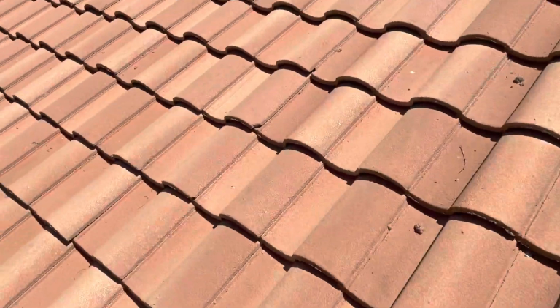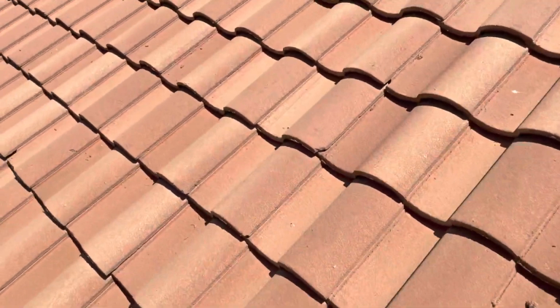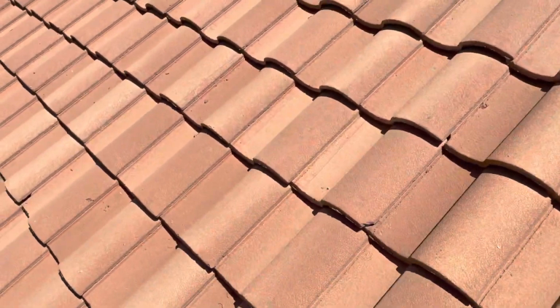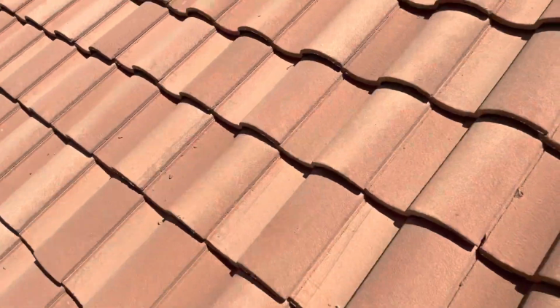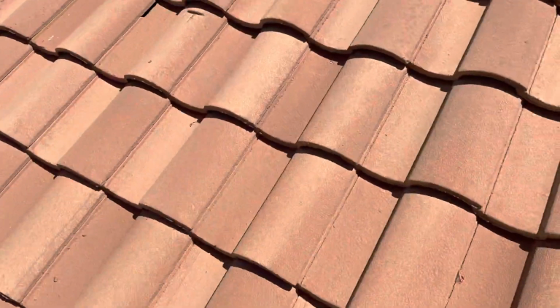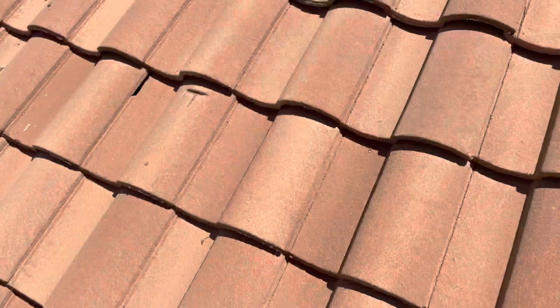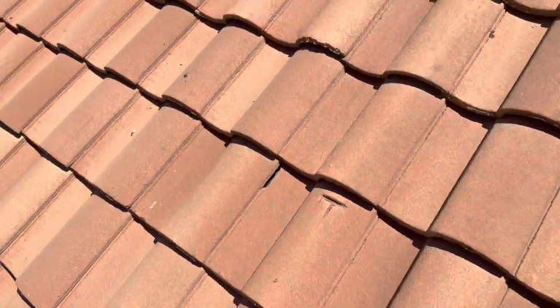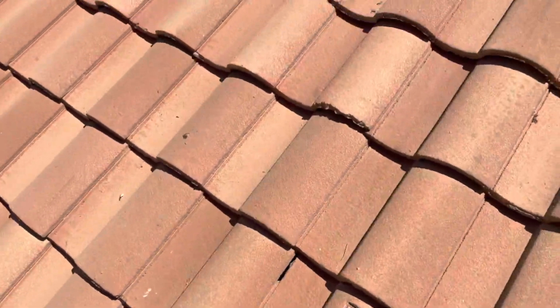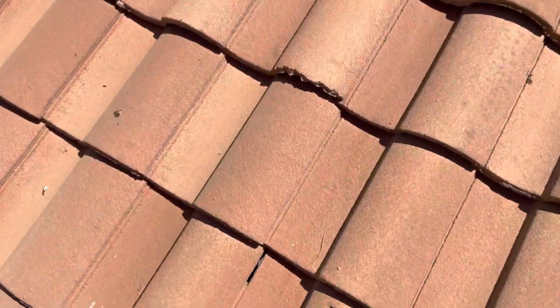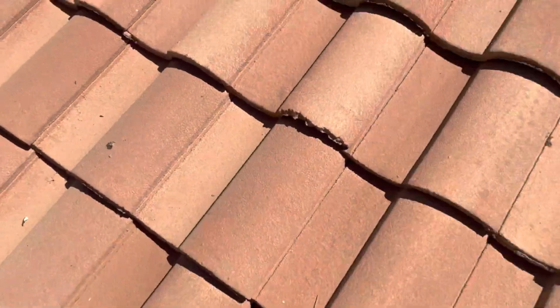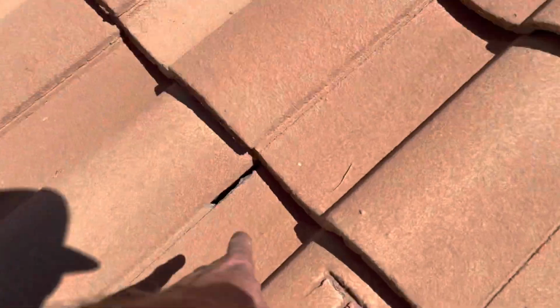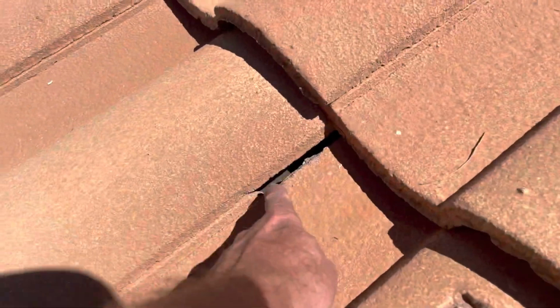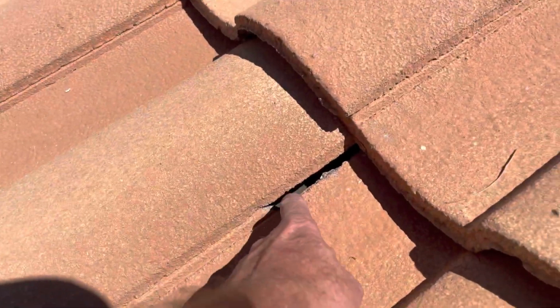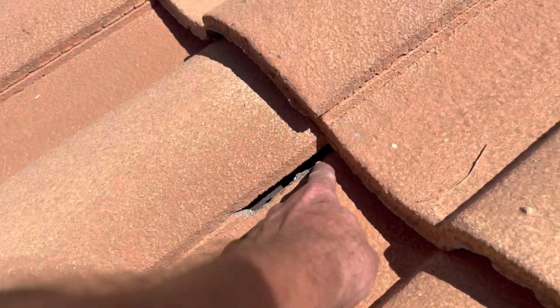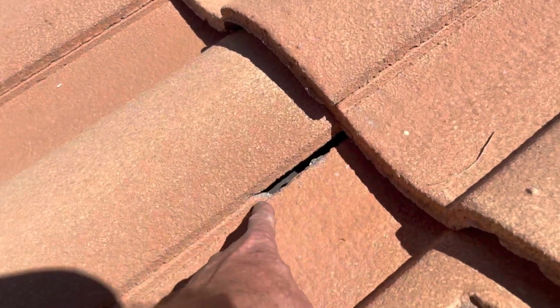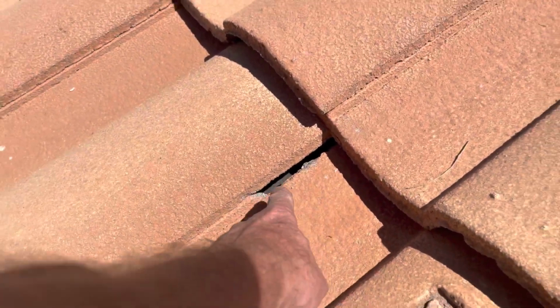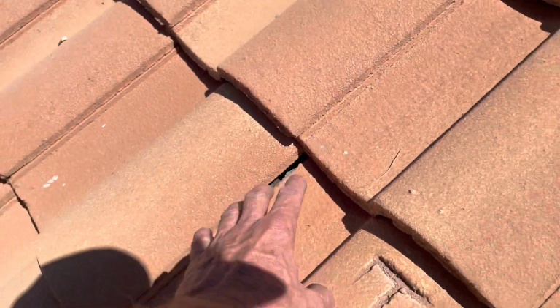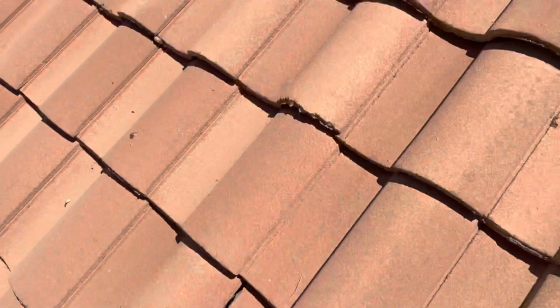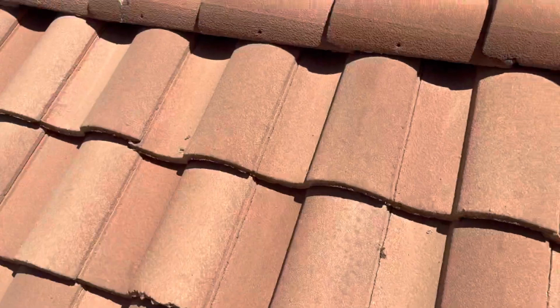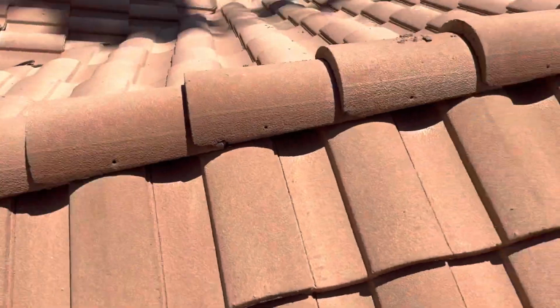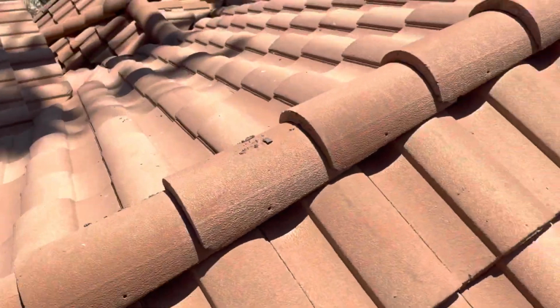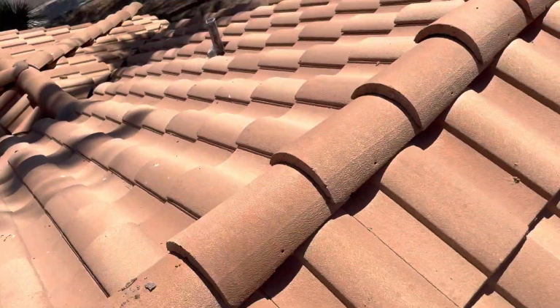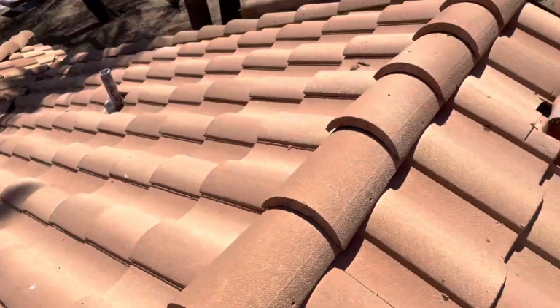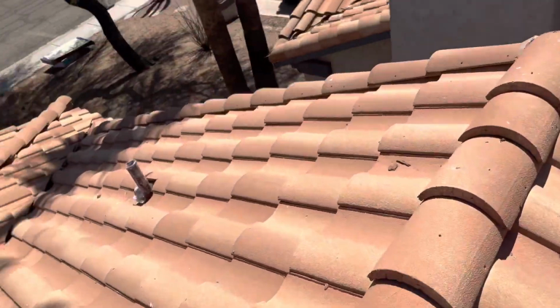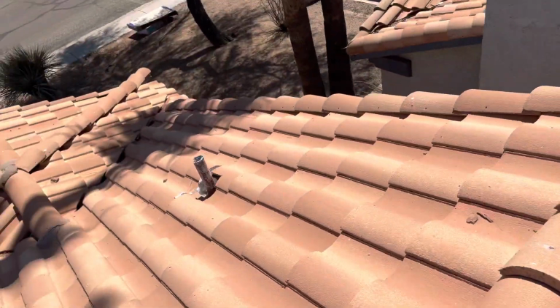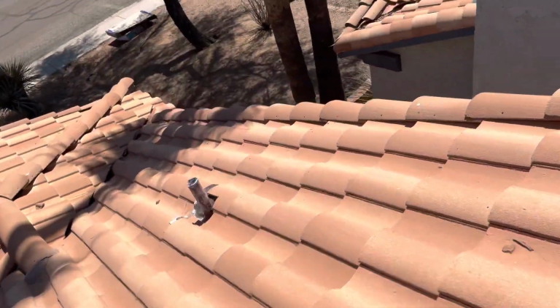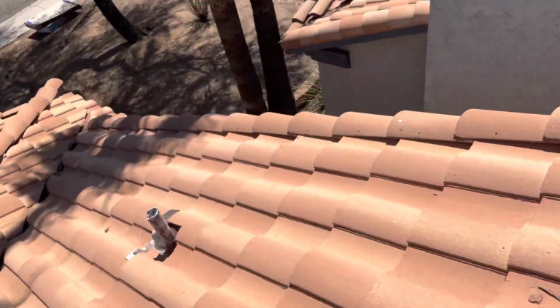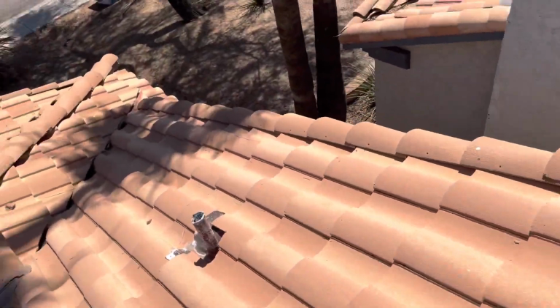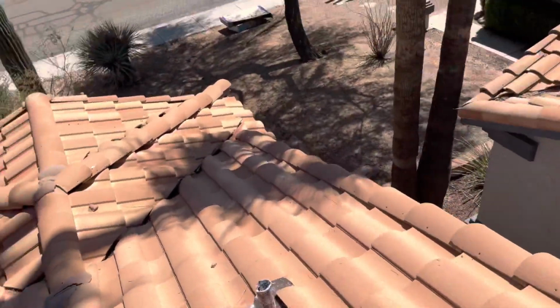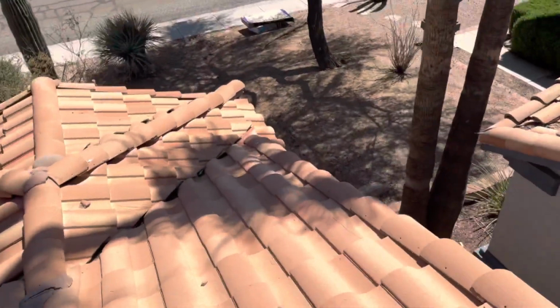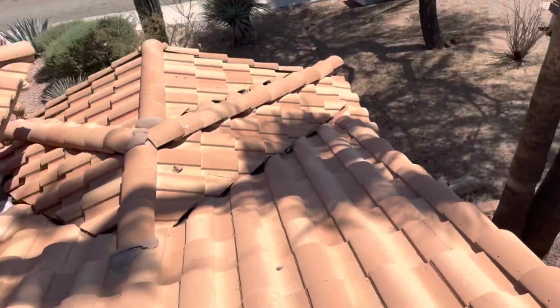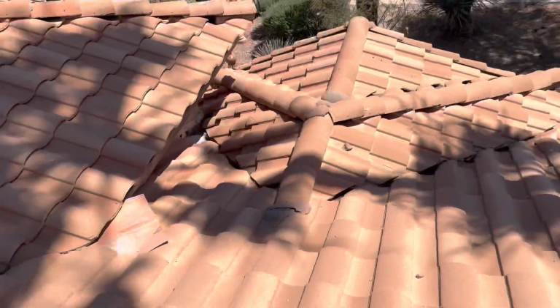There are a lot of broken tiles — there's one right here where we can see the underlayment. Those tiles are there to protect the underlayment, and once that underlayment is exposed, water can get in.